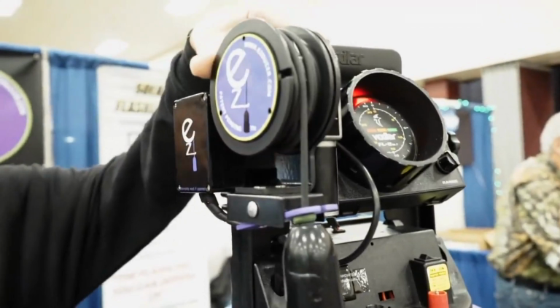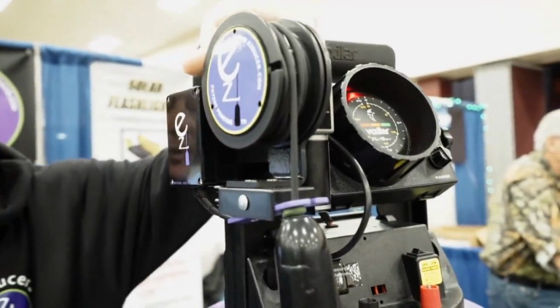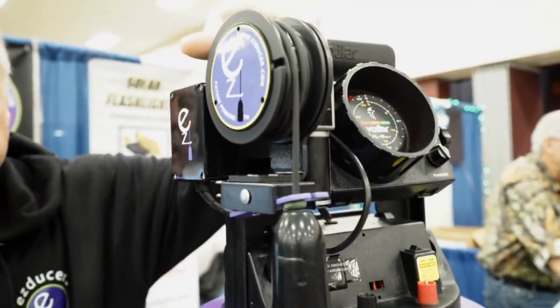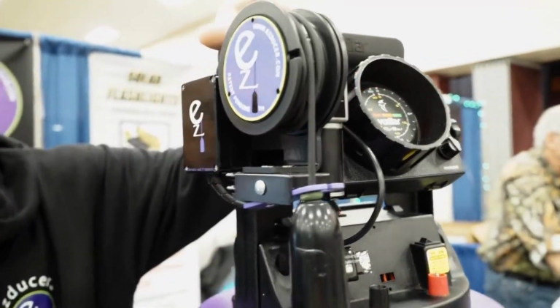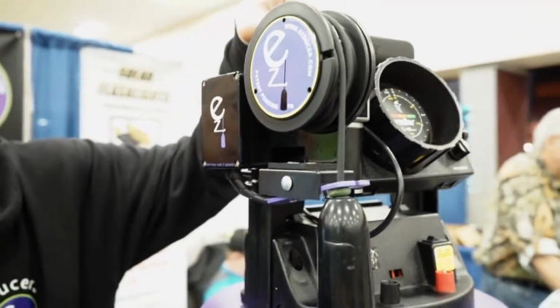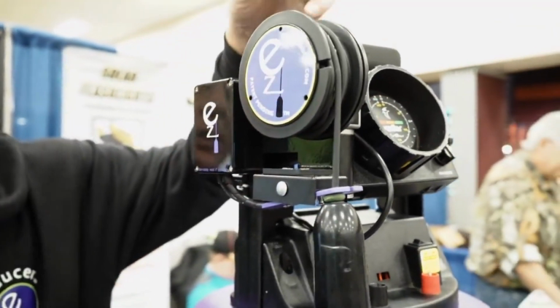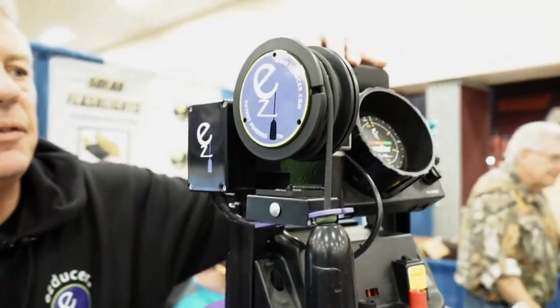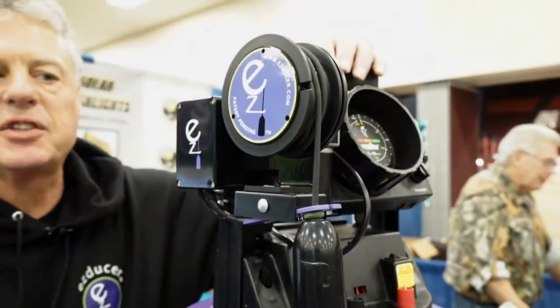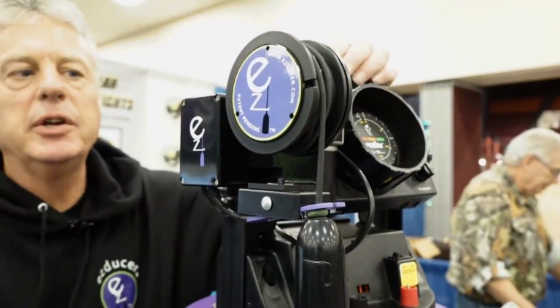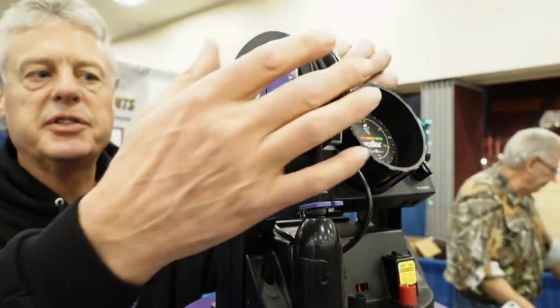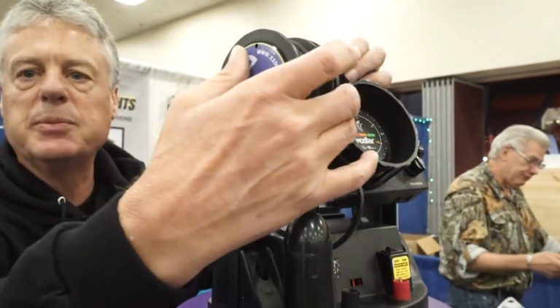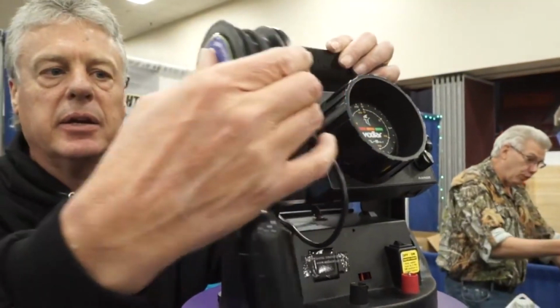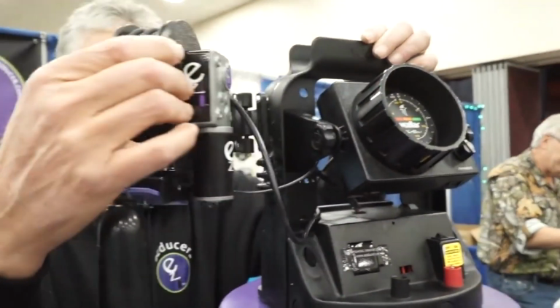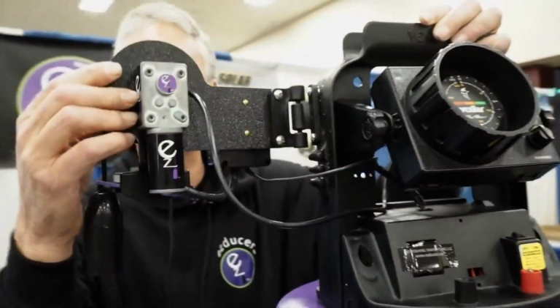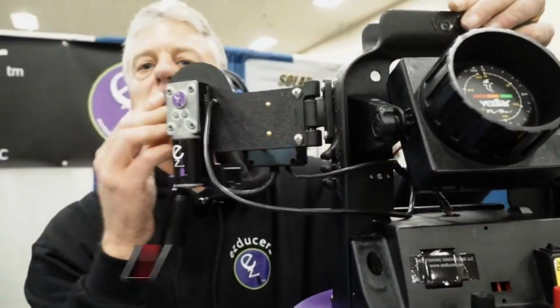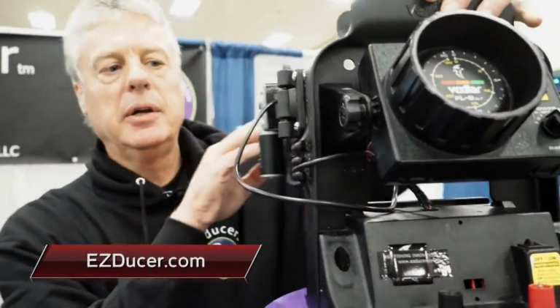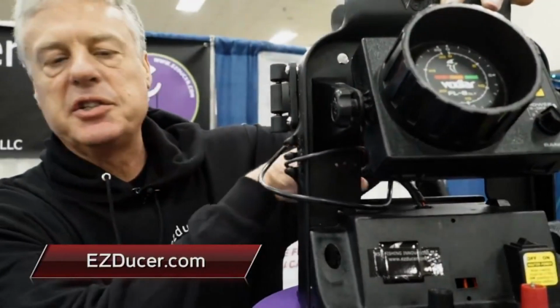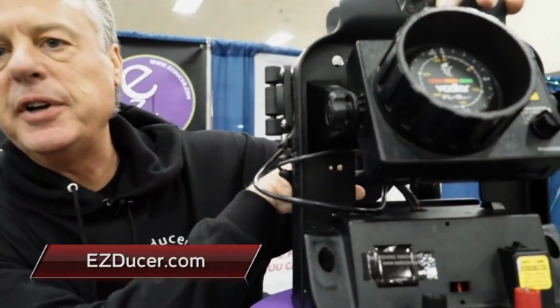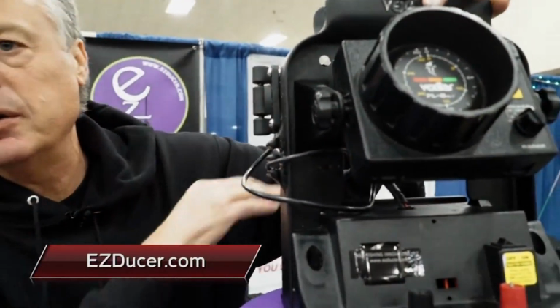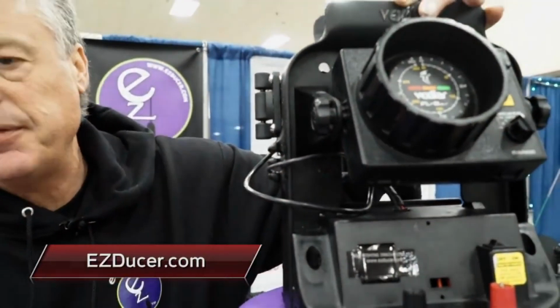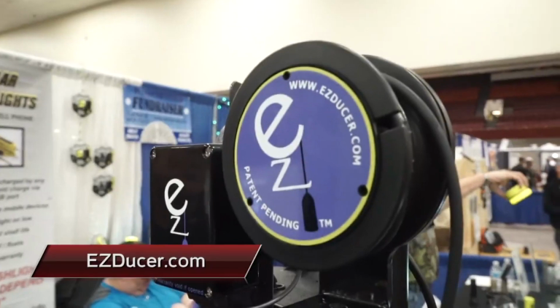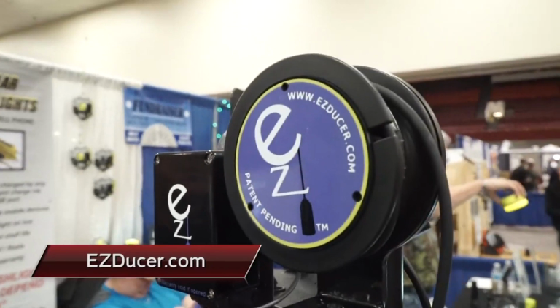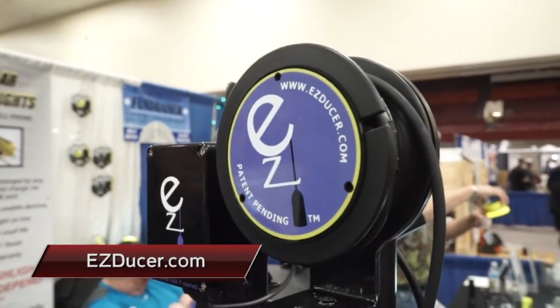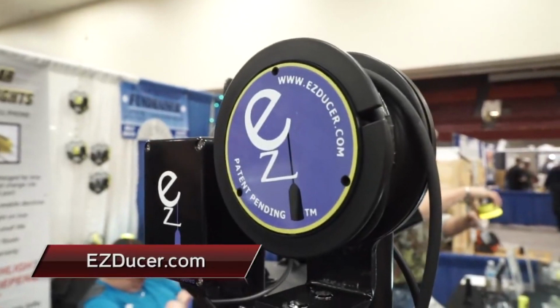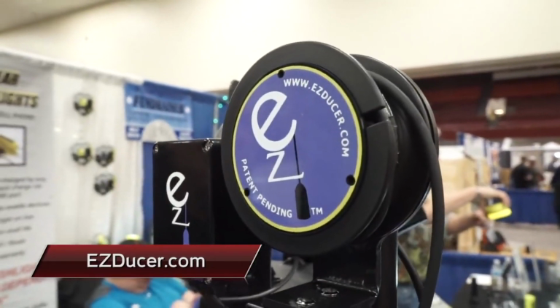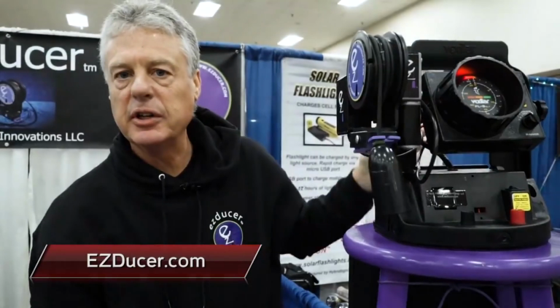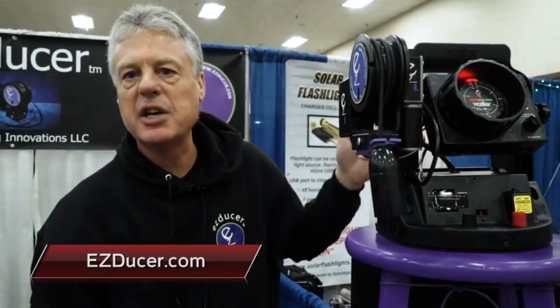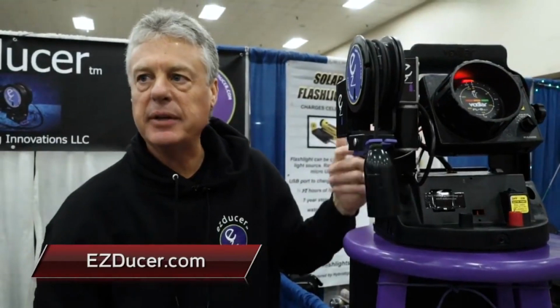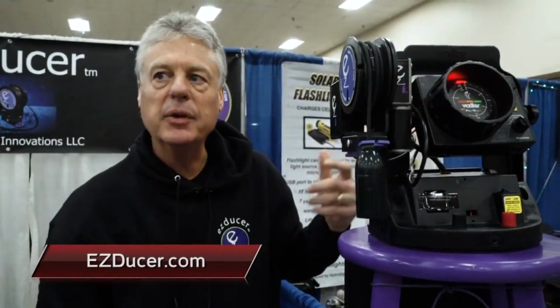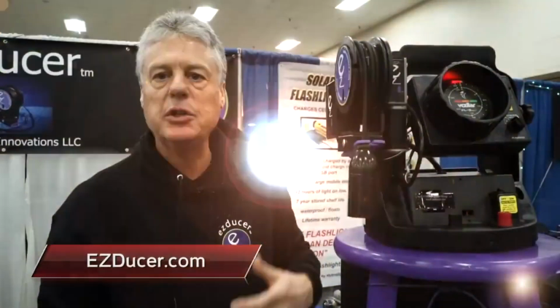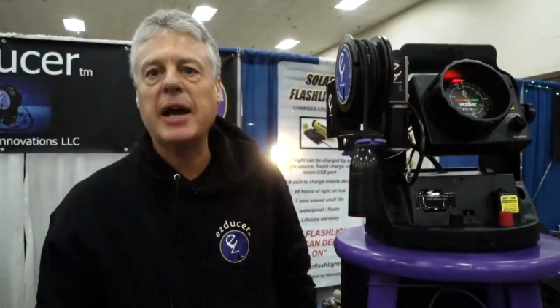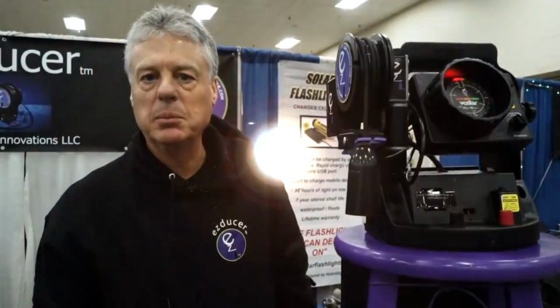The other nice thing is, if you have the Vexilar unit, this swings back behind the unit to still fit in your five-gallon bucket. For more information, you can look us up at easy-do-ser.com.